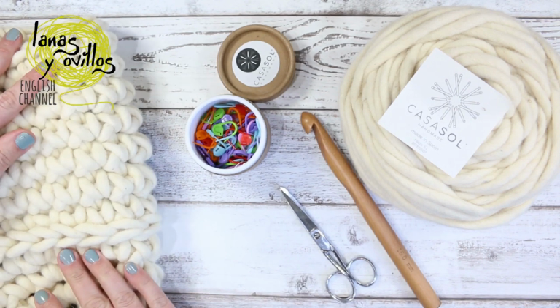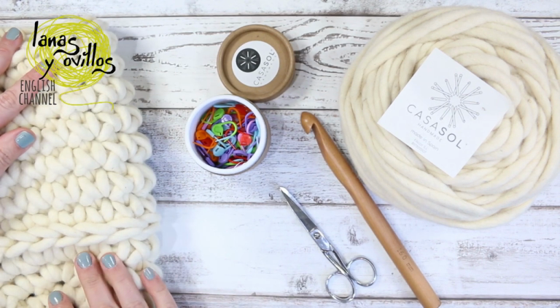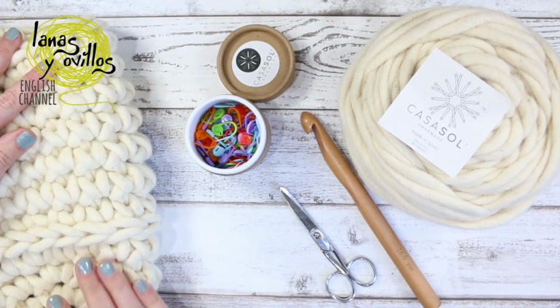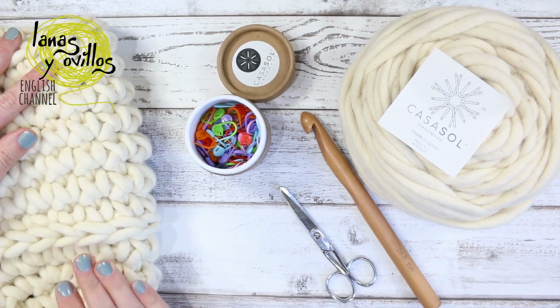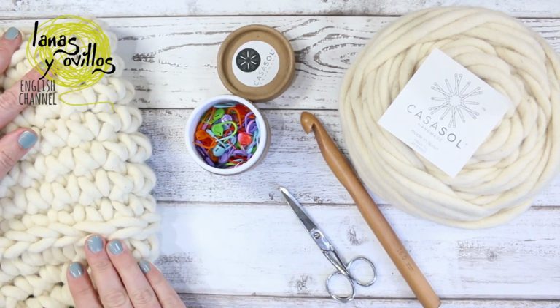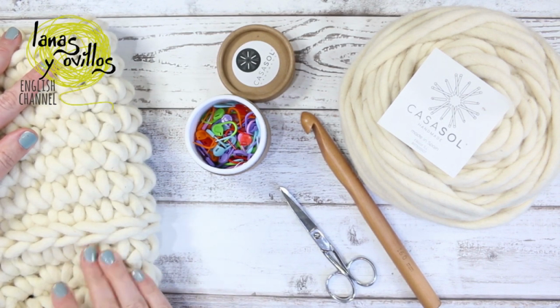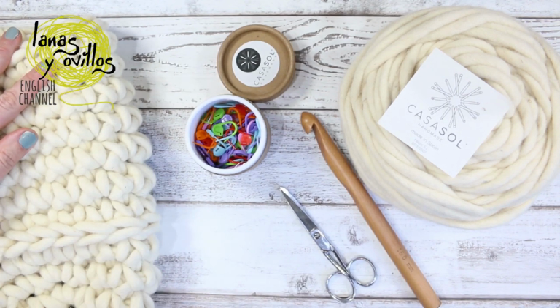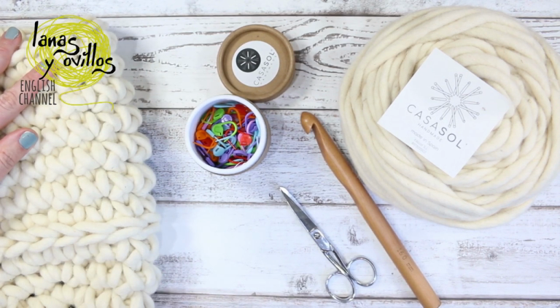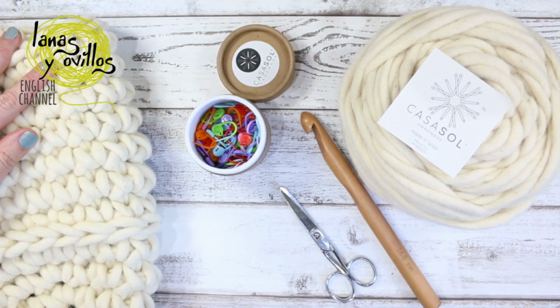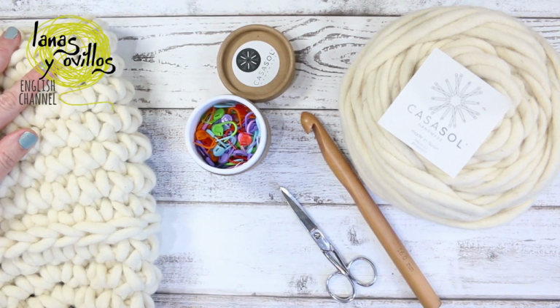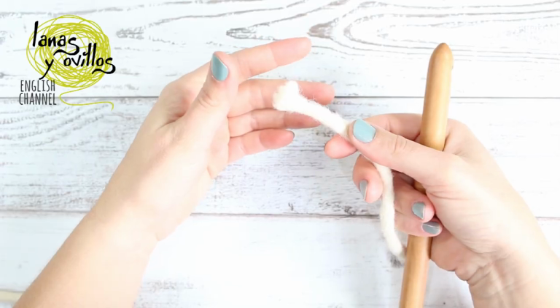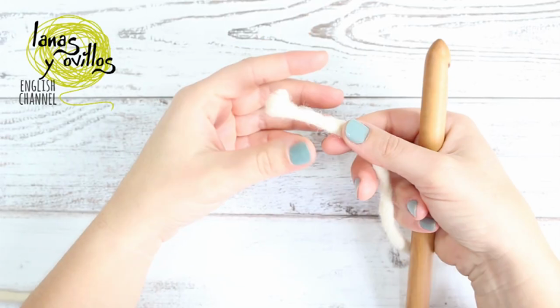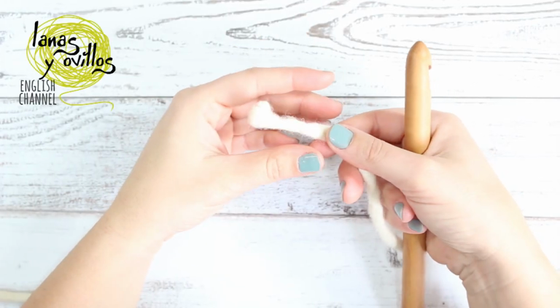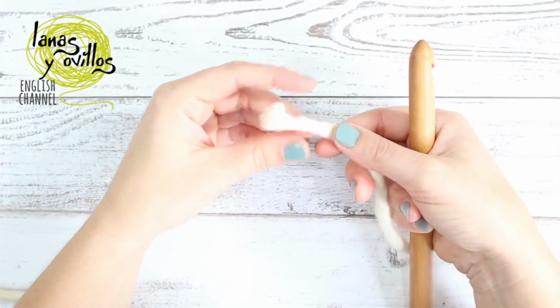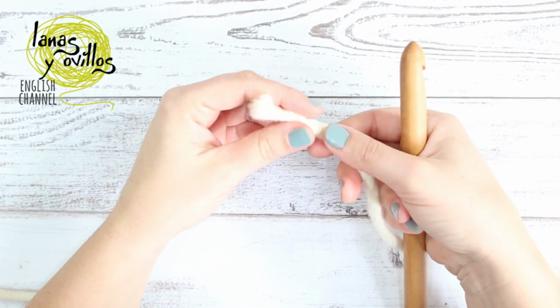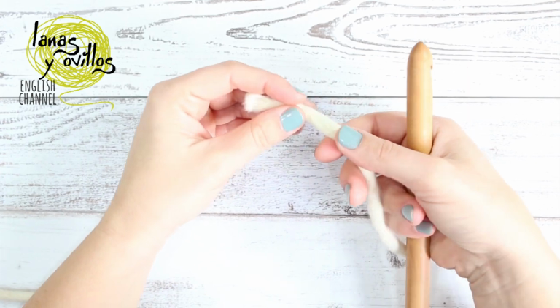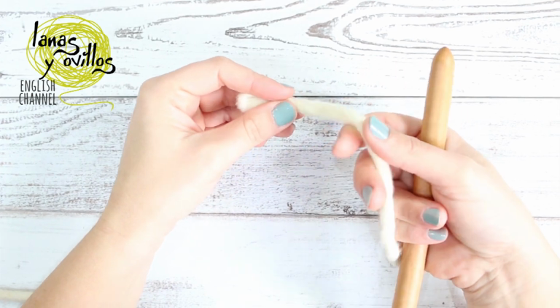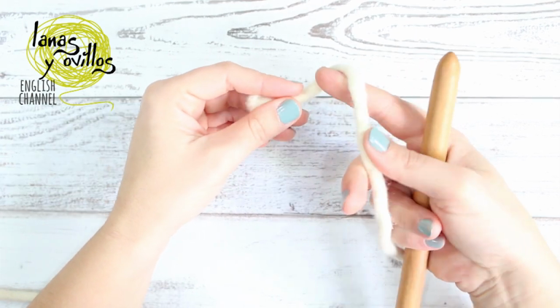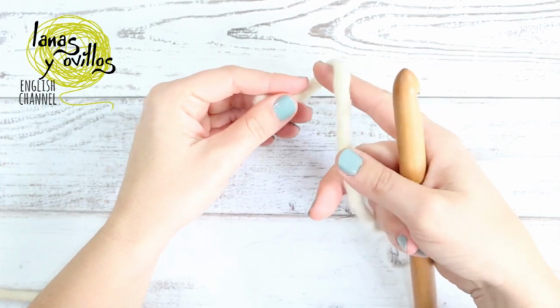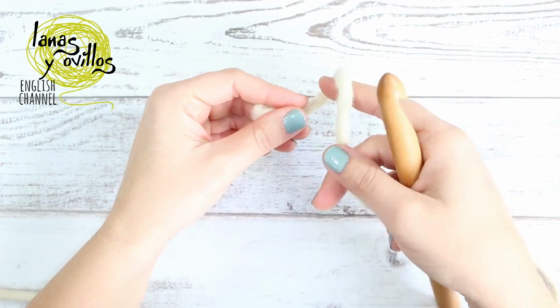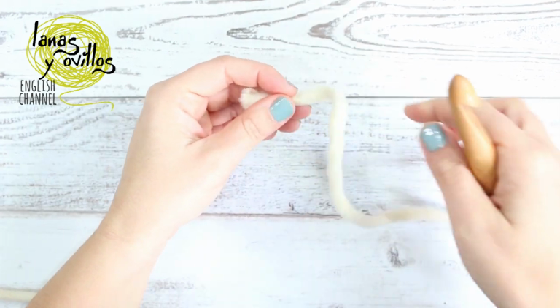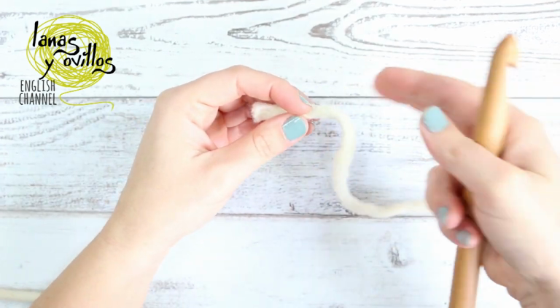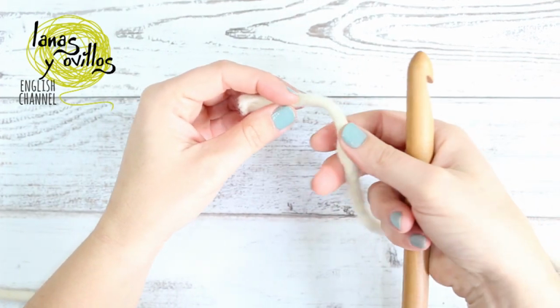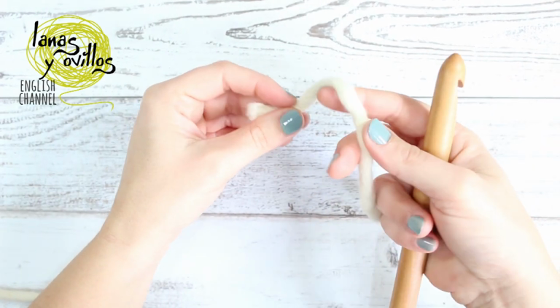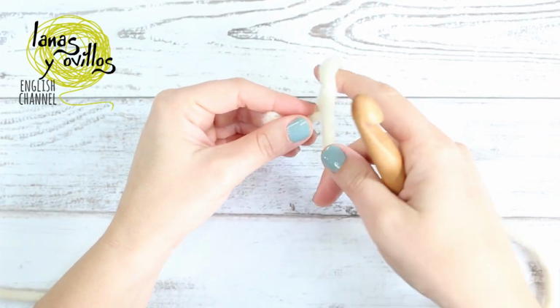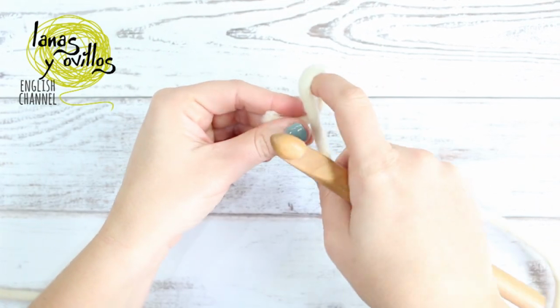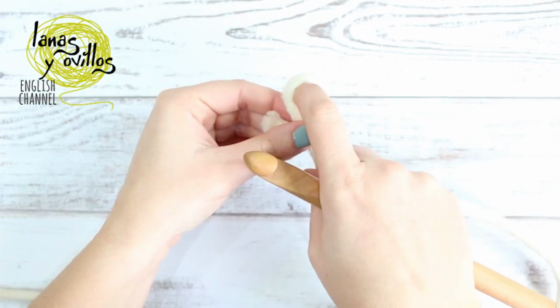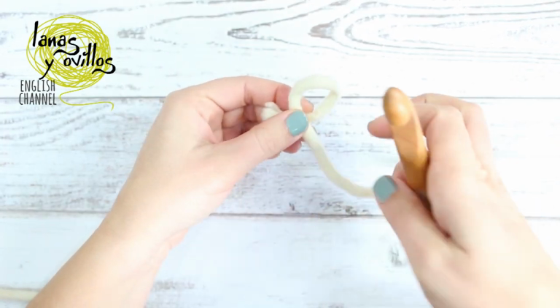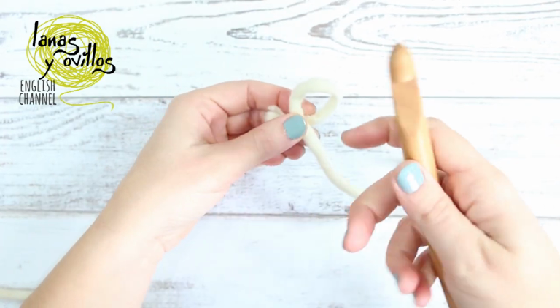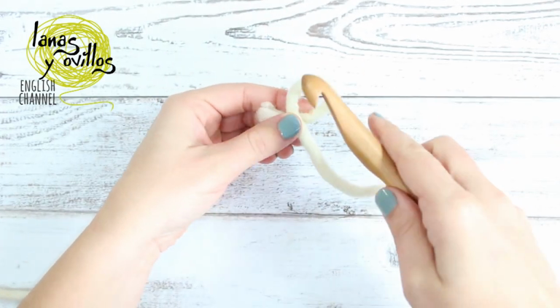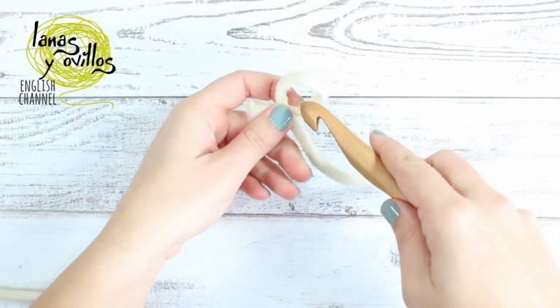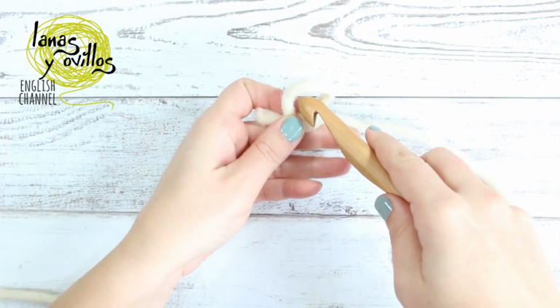Start the moses basket by making a chain 12.